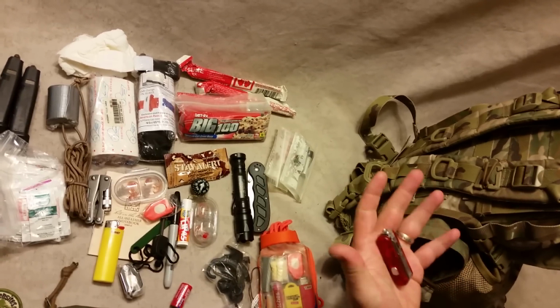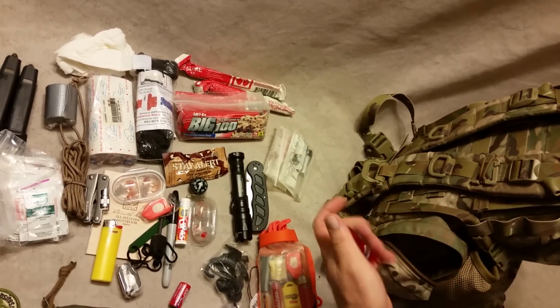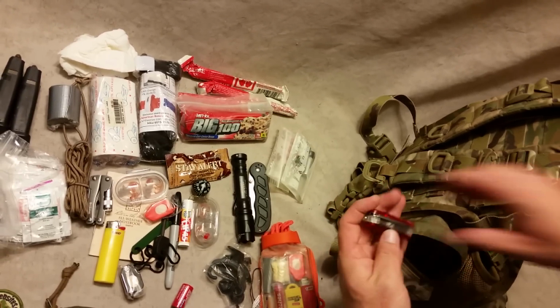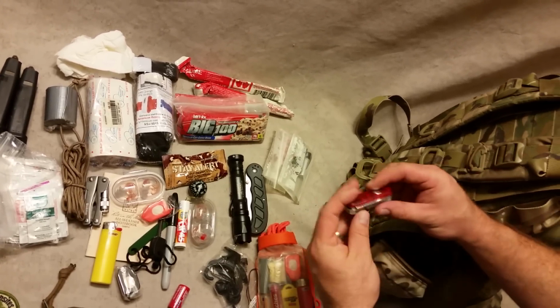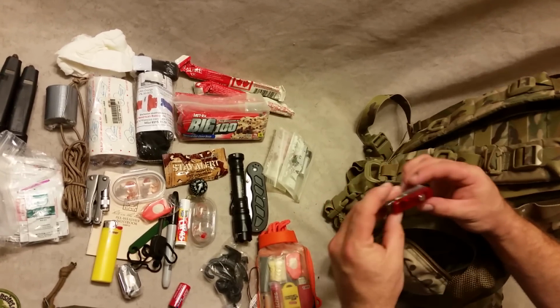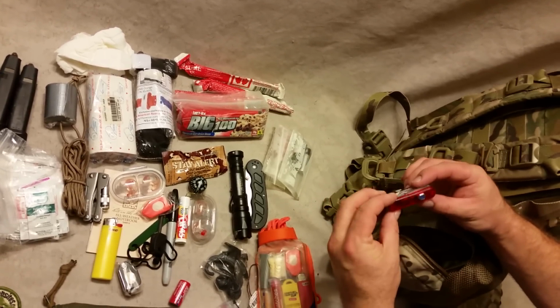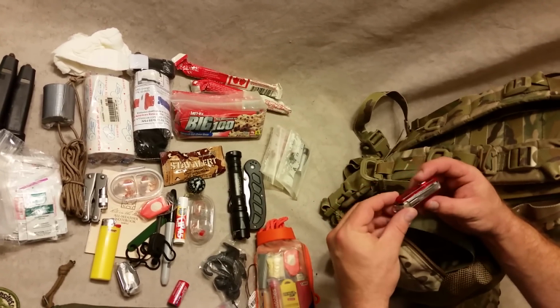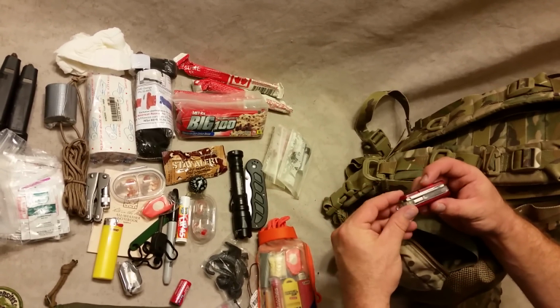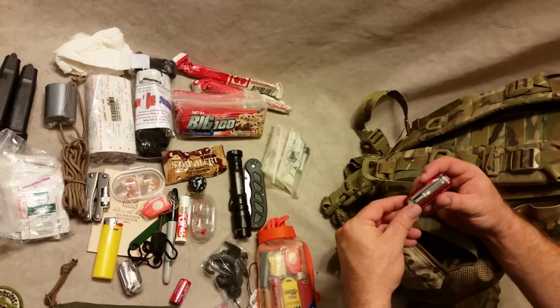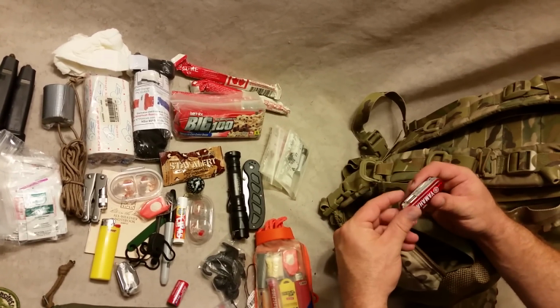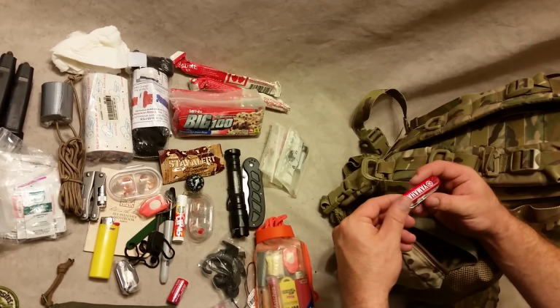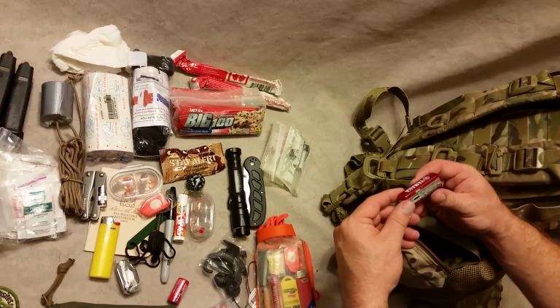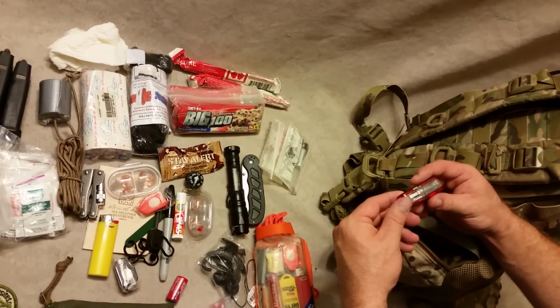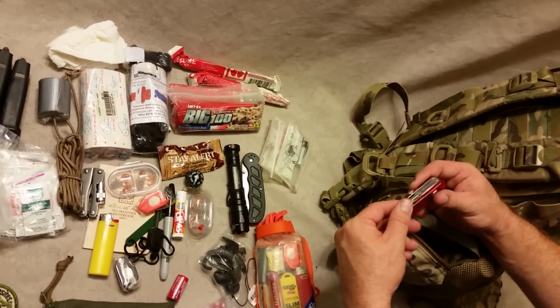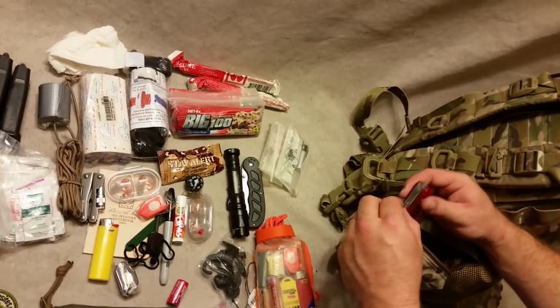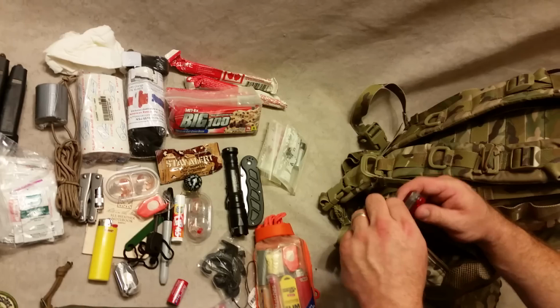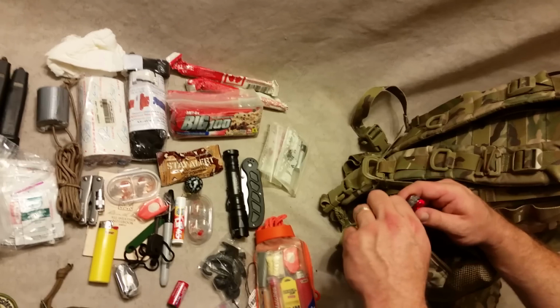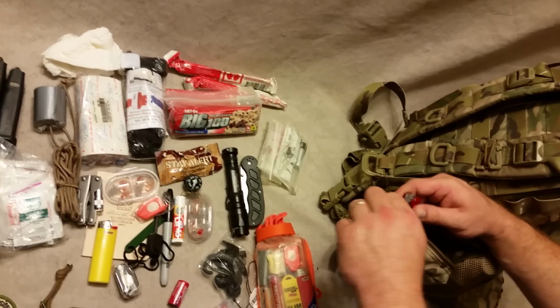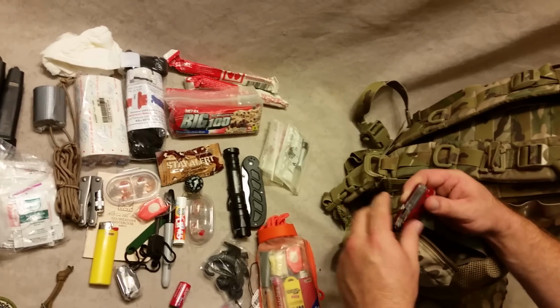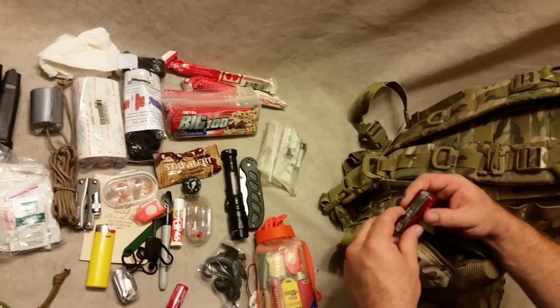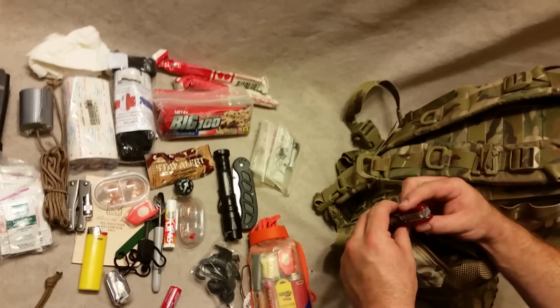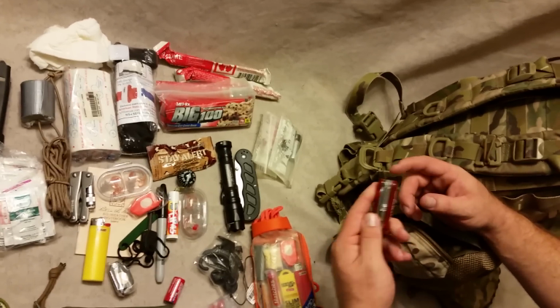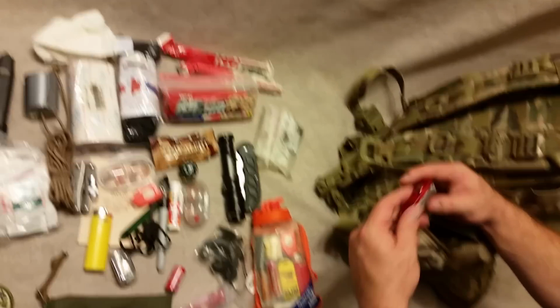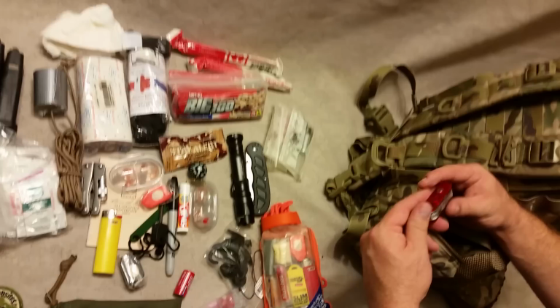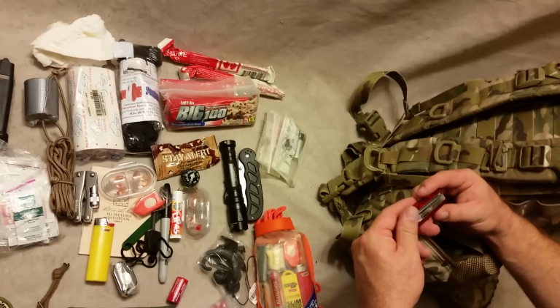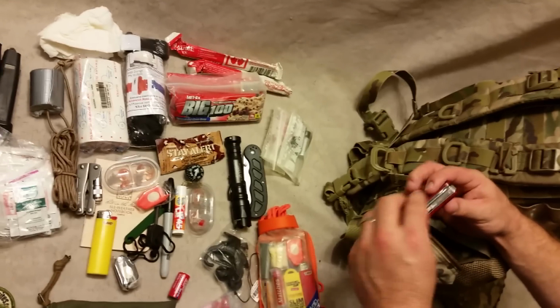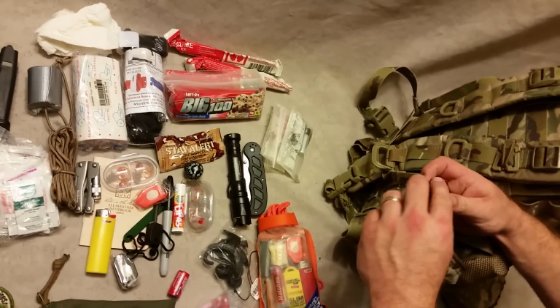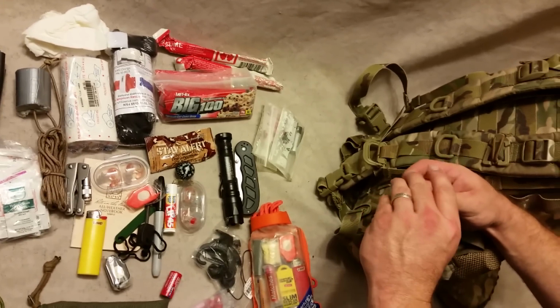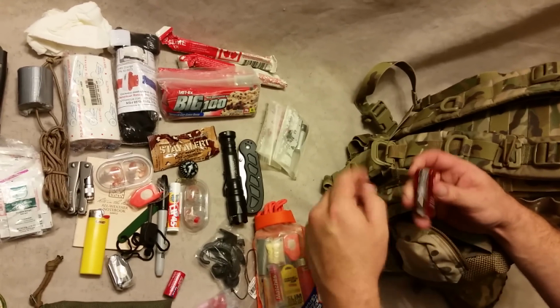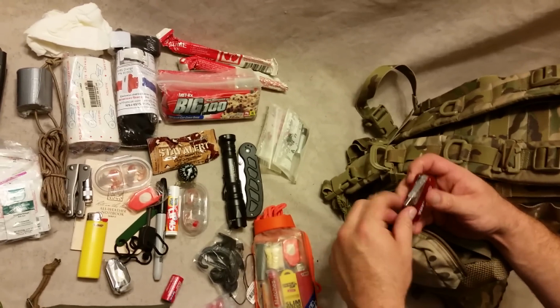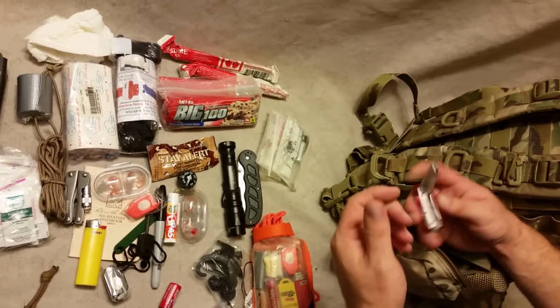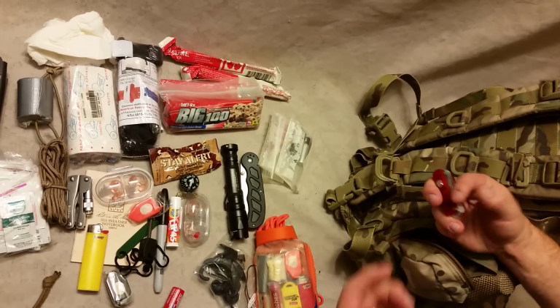One-two-three batteries, double-A batteries, and what is that — wow, an even cheaper multi-tool. It's actually a catalog from Yamaha — oh, it's sort of like a Swiss Army thing. Oh wait, is that a USB reader? Yeah, it's a USB.